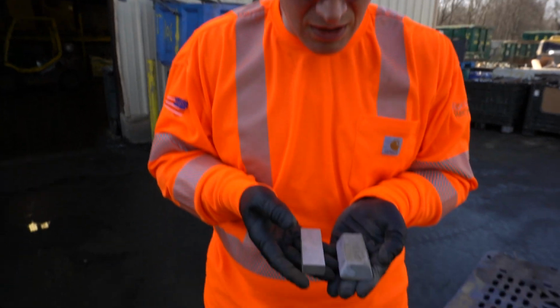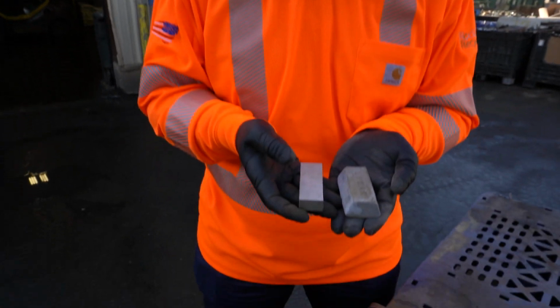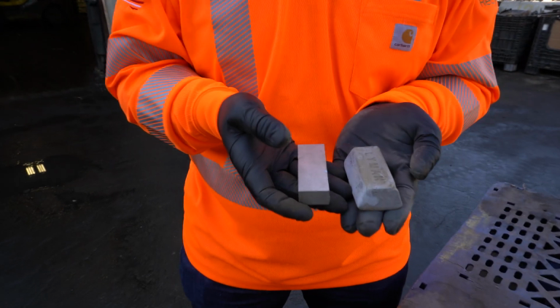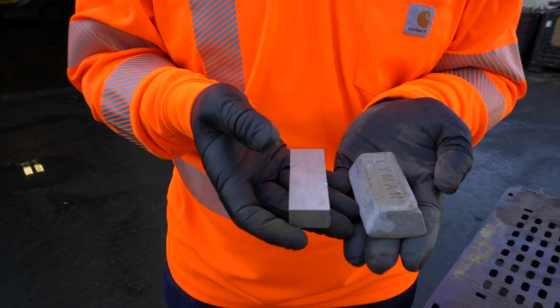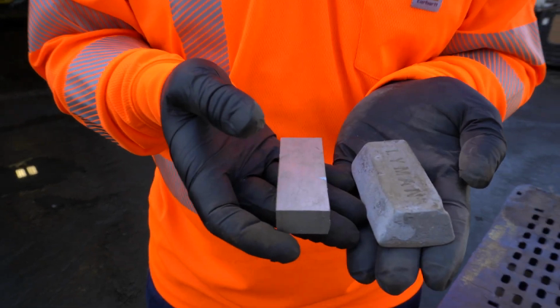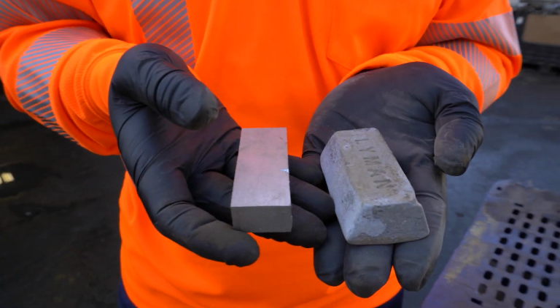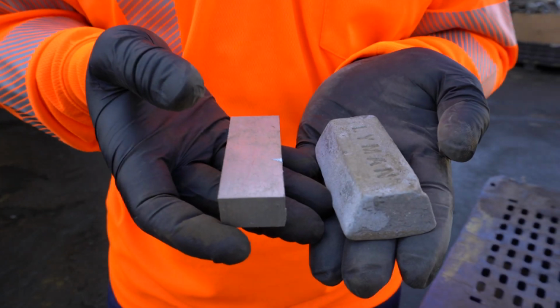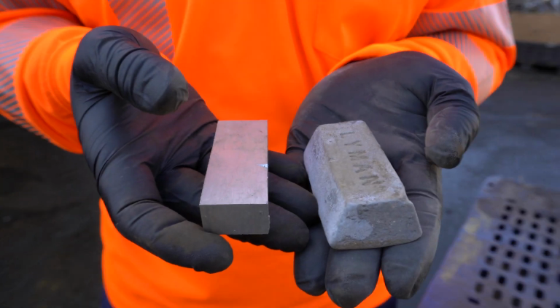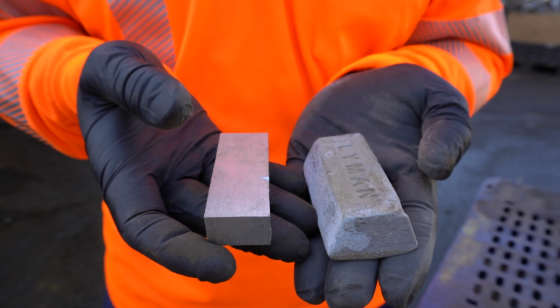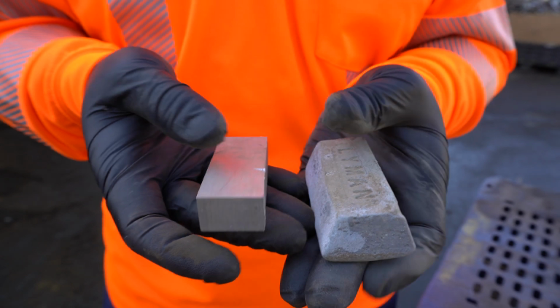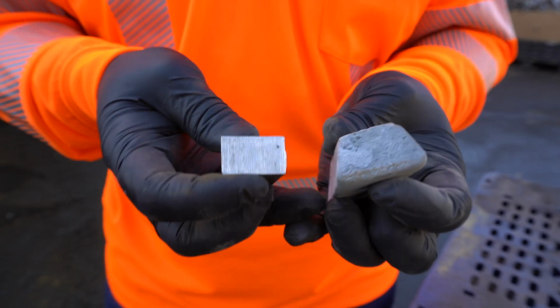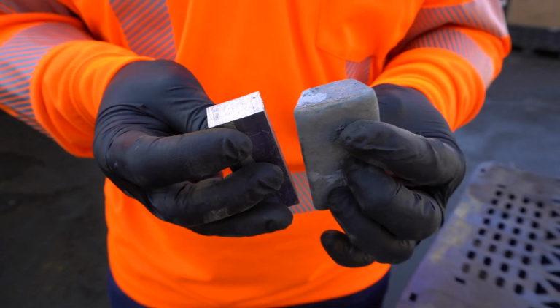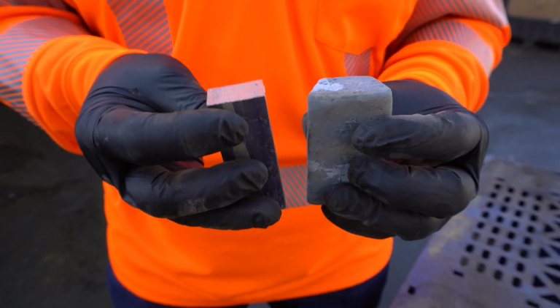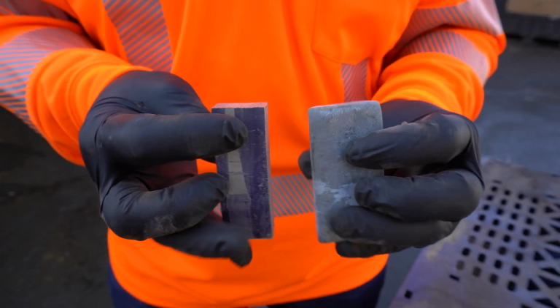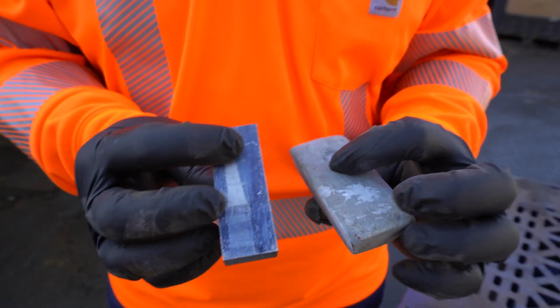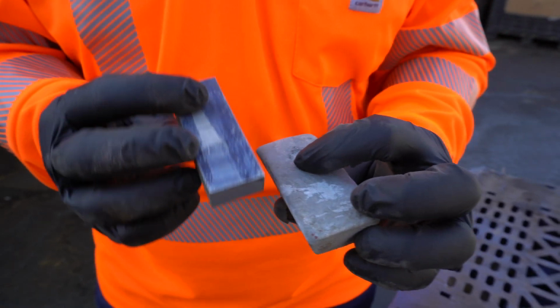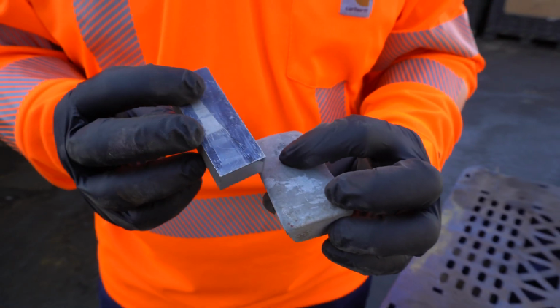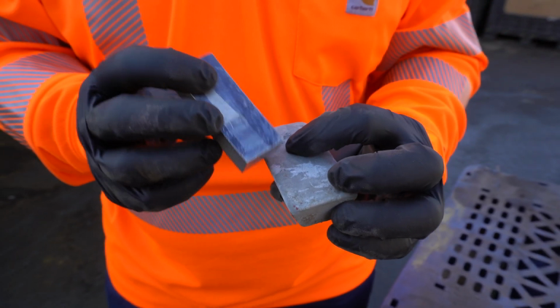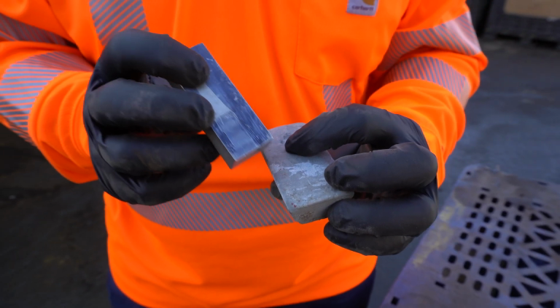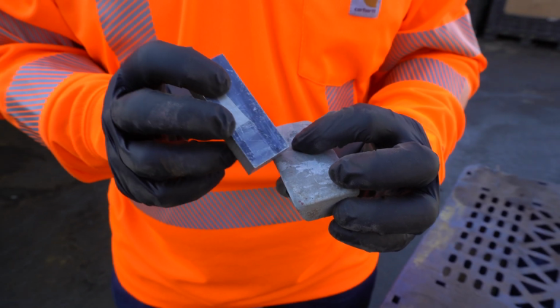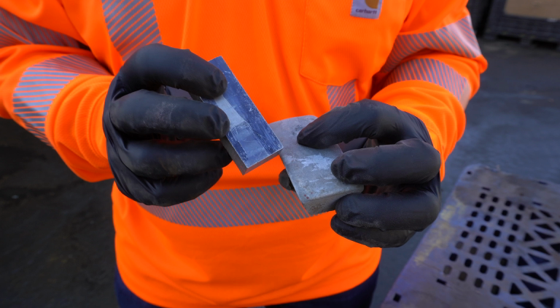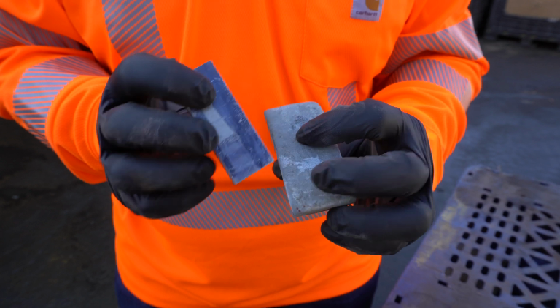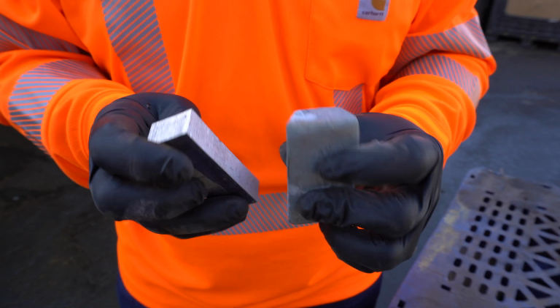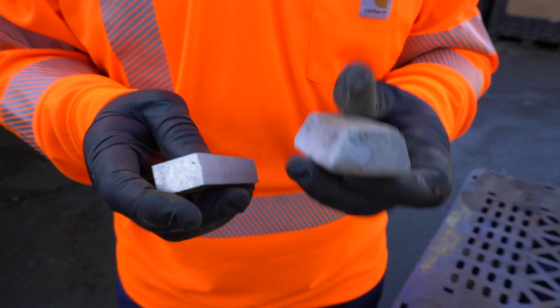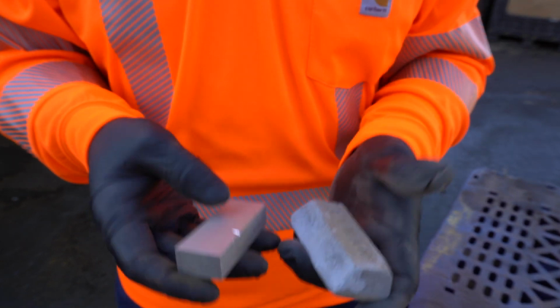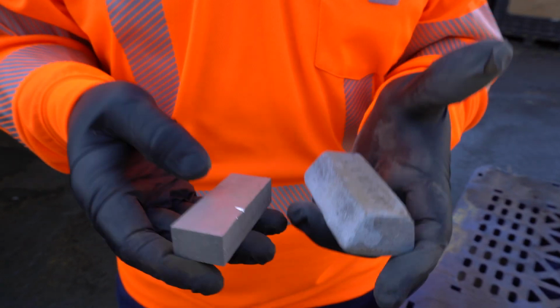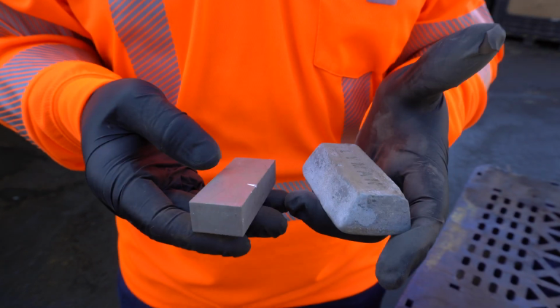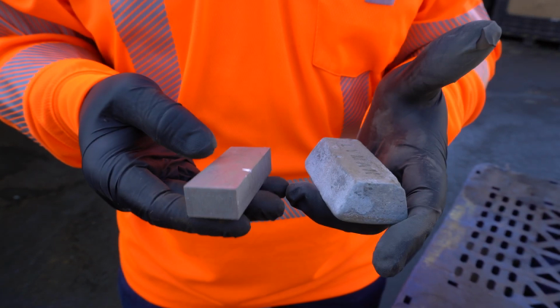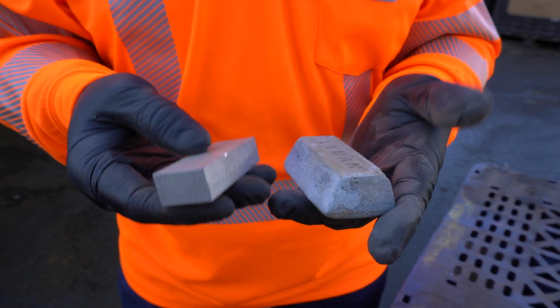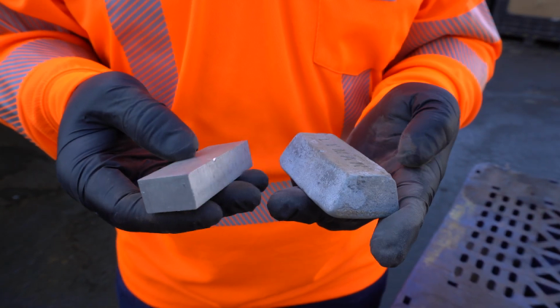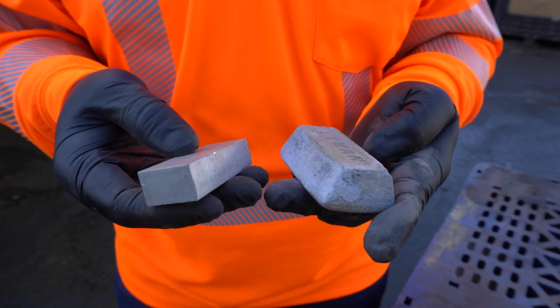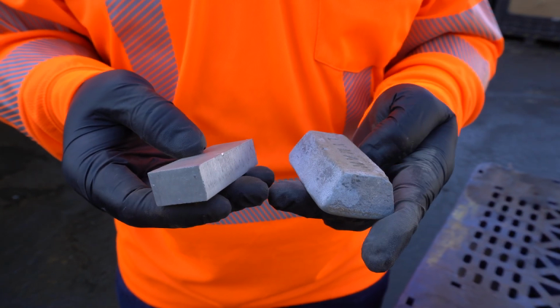This is an example of a piece of zinc versus a piece of aluminum. They're roughly the same size, but this piece over here is zinc and it weighs three times as much as this piece of aluminum does.